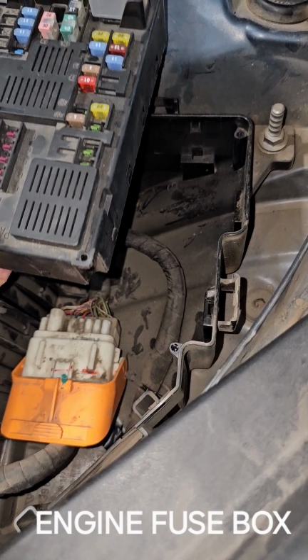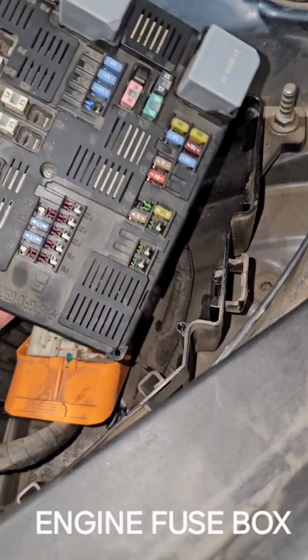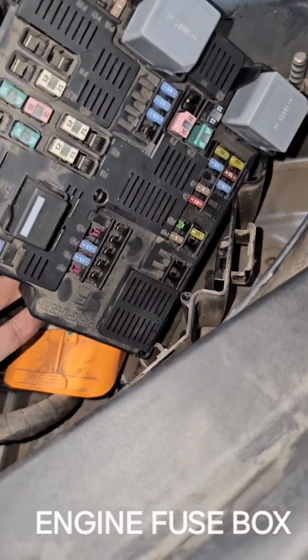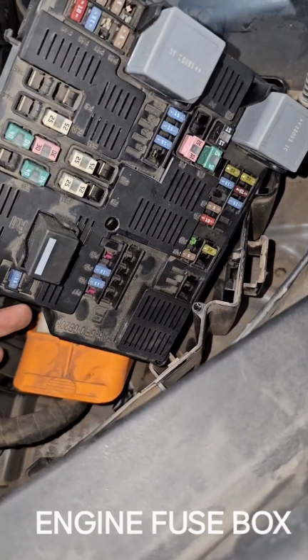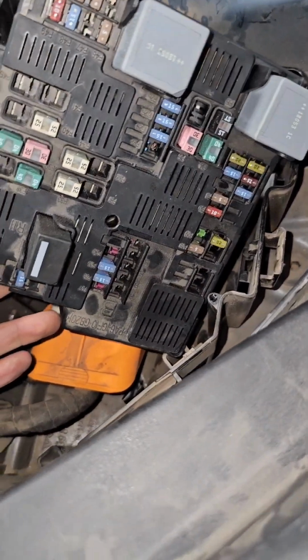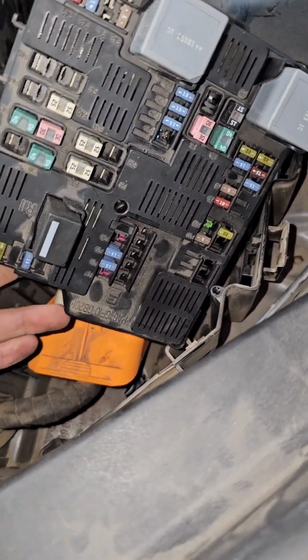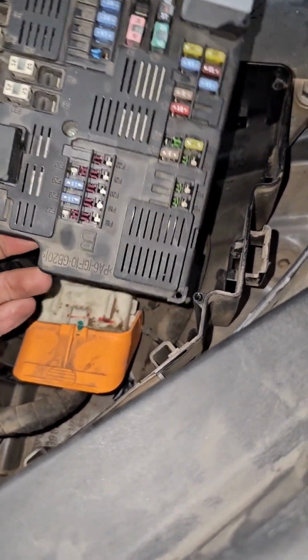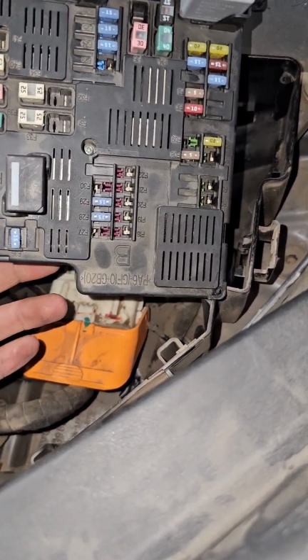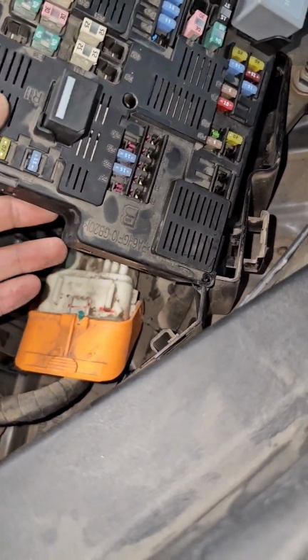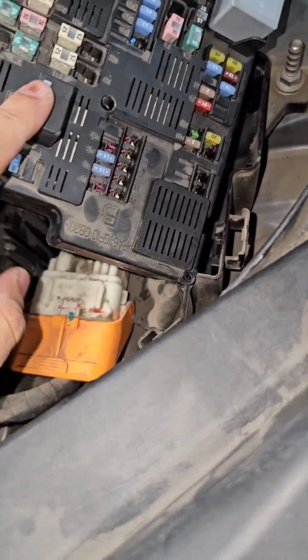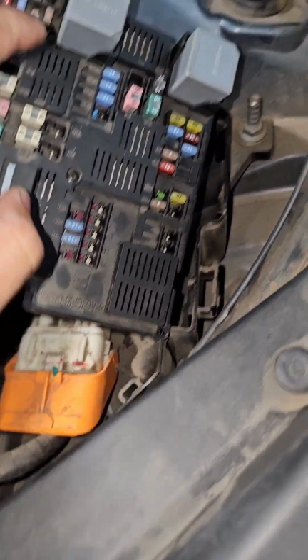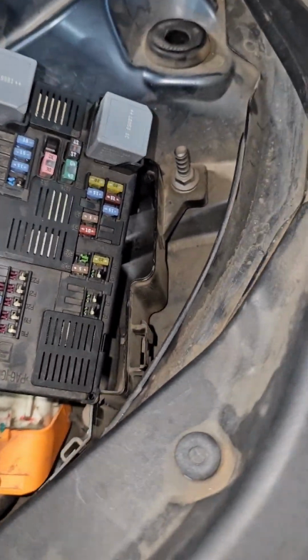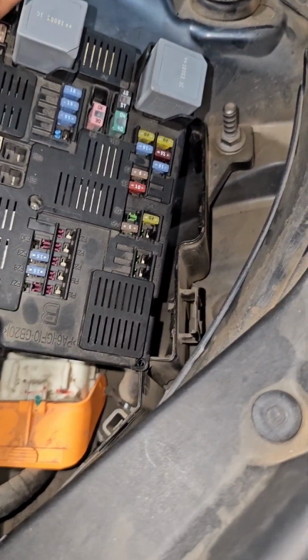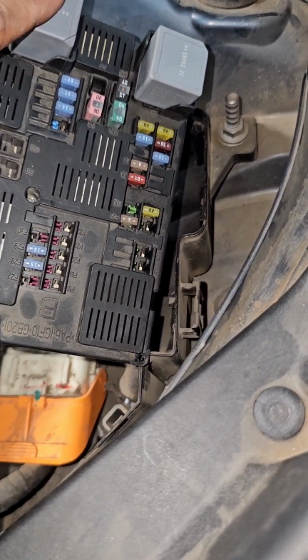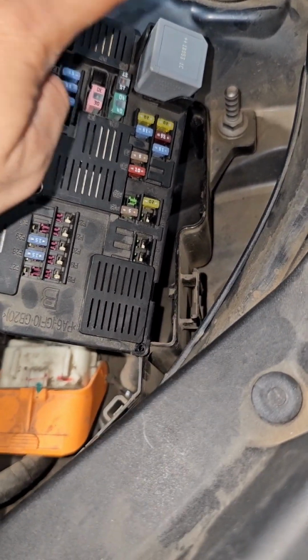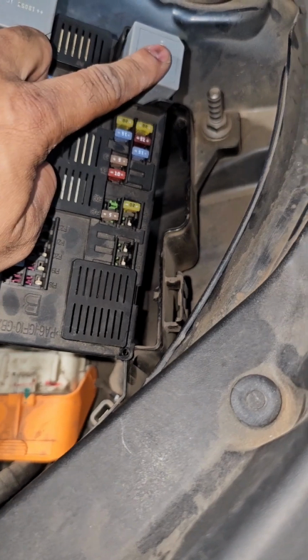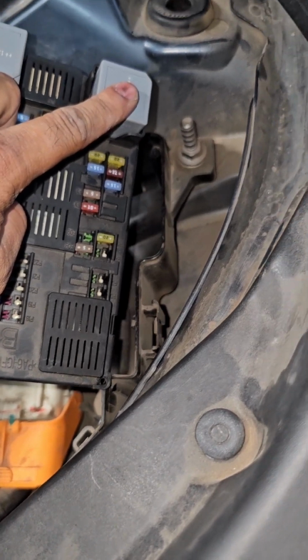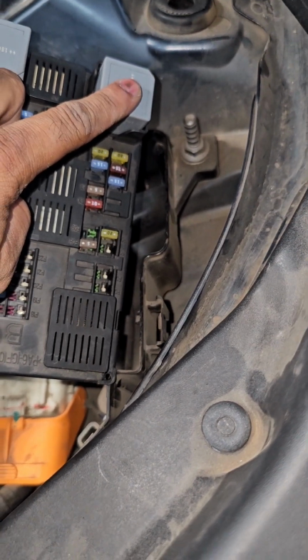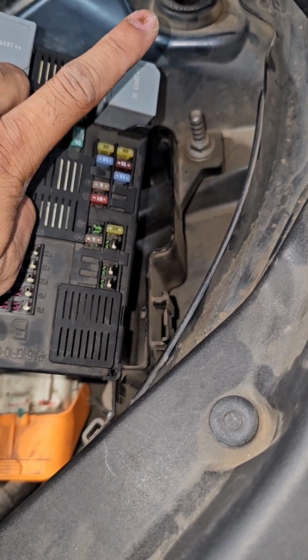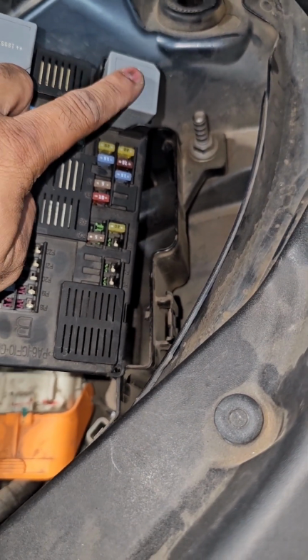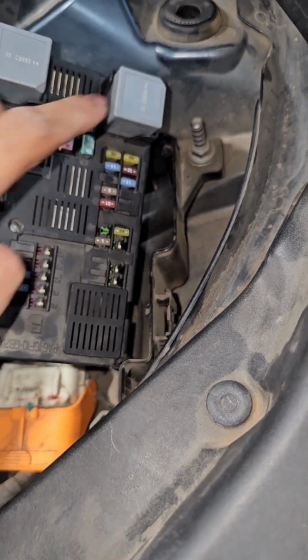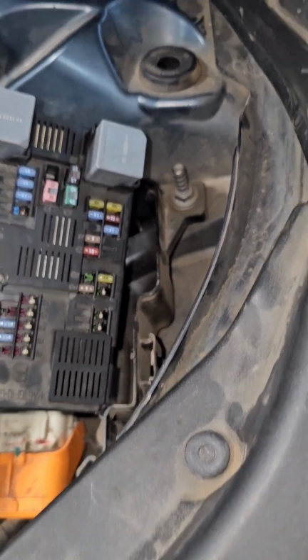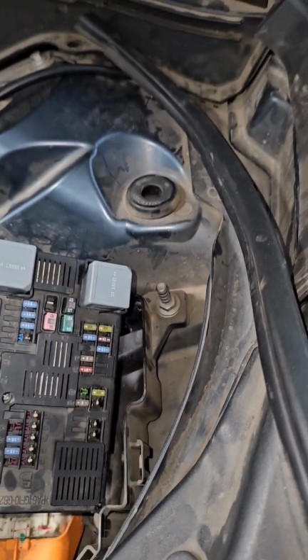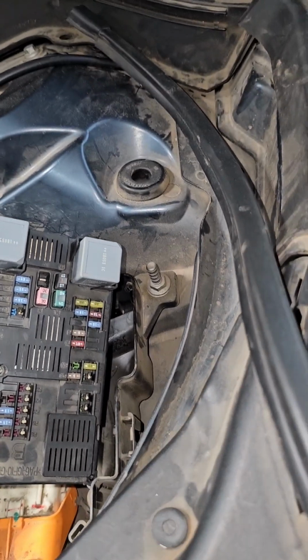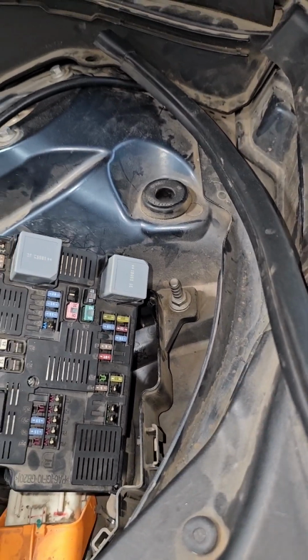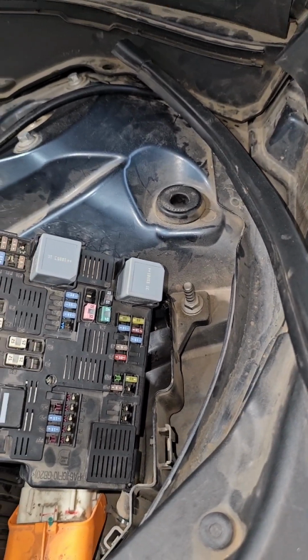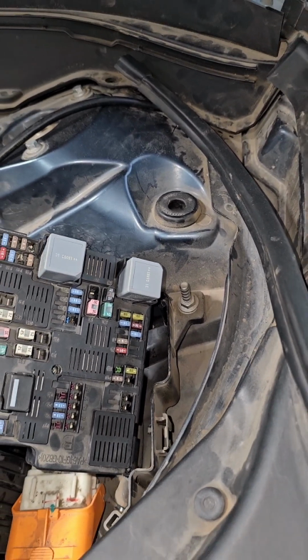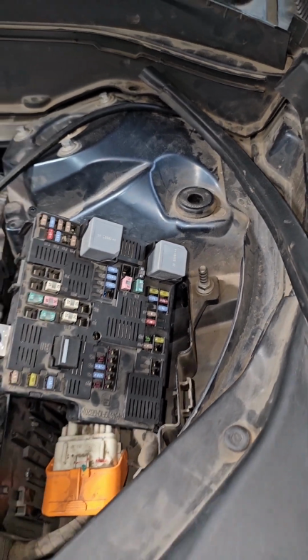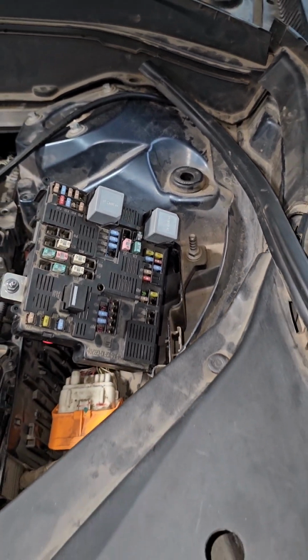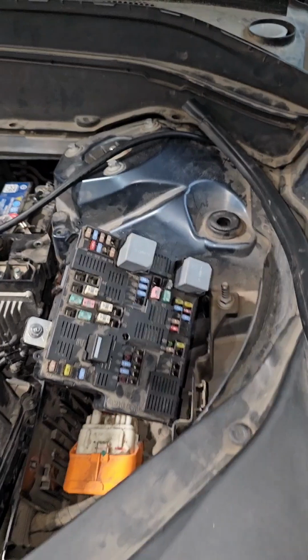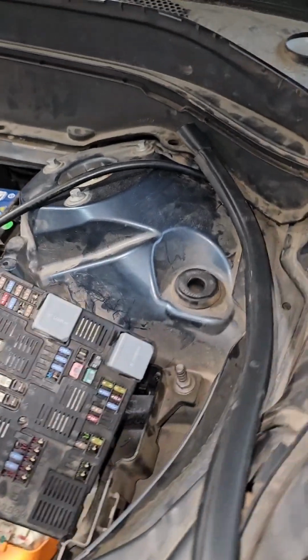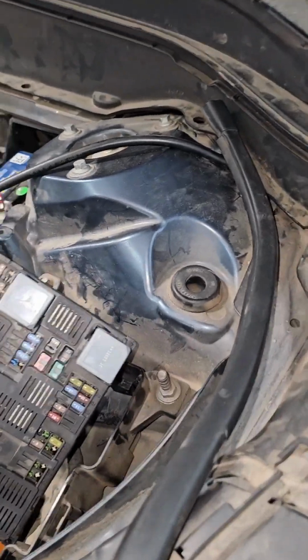This one is responsible for the horn — this is the horn relay. This is the wiper relay. And this is the other relay which is for your starter and ignition relay.